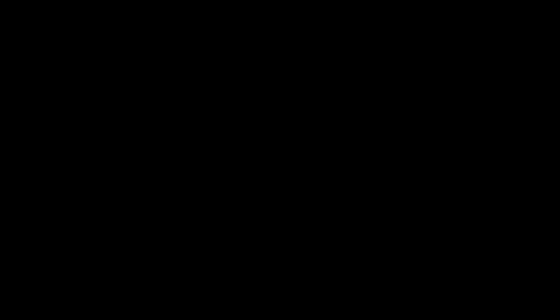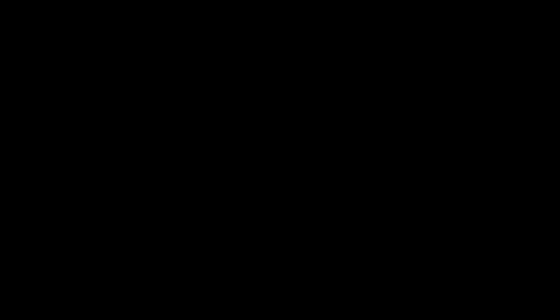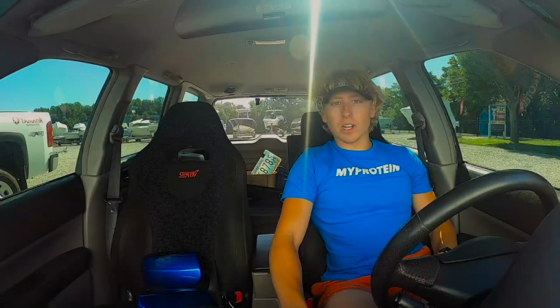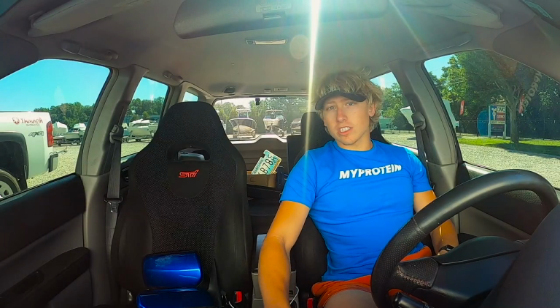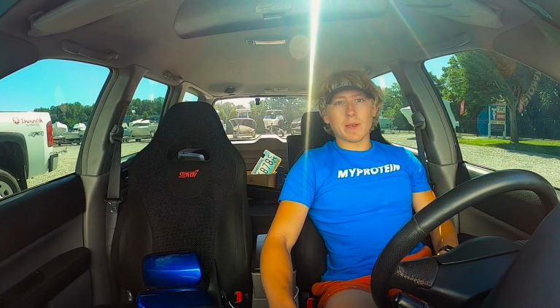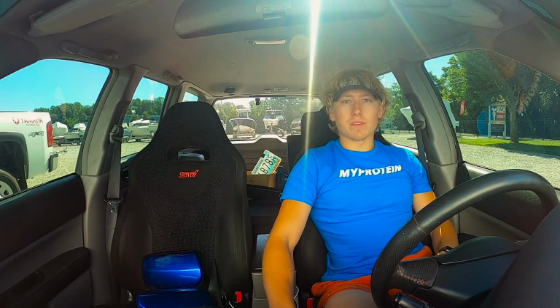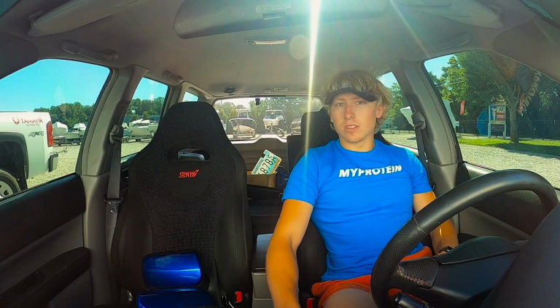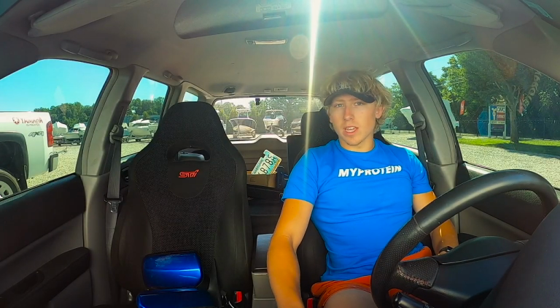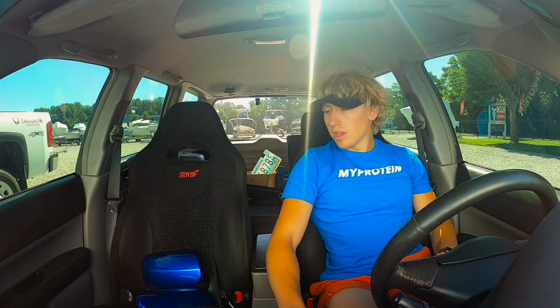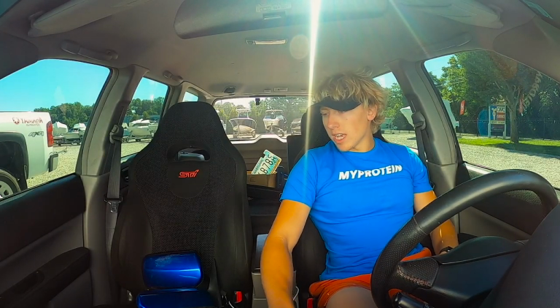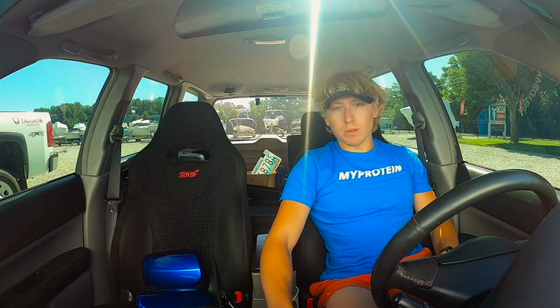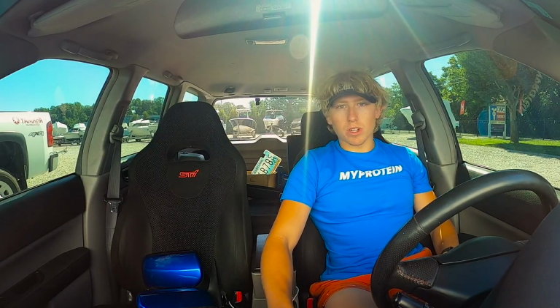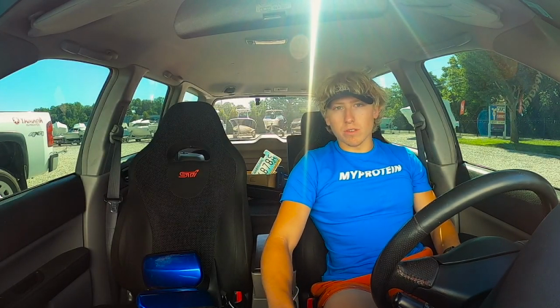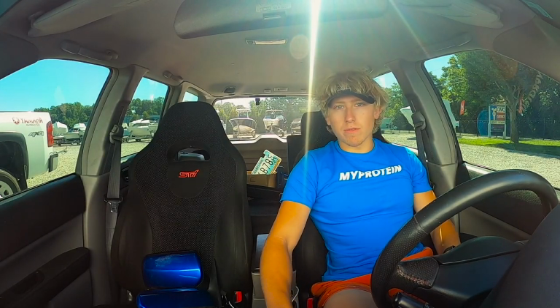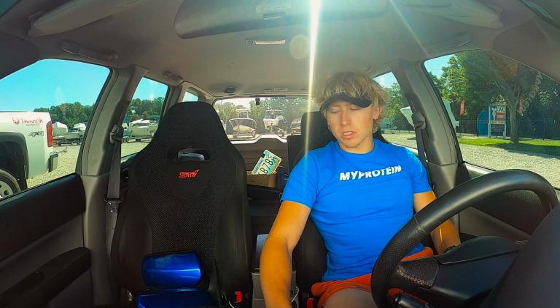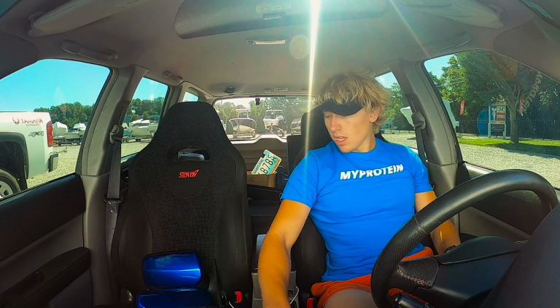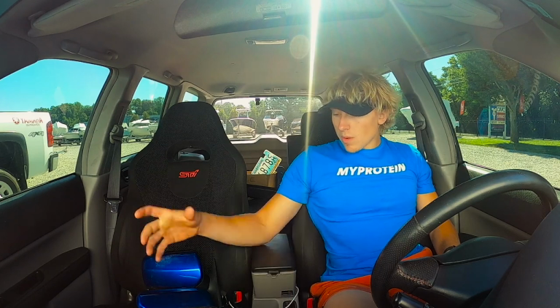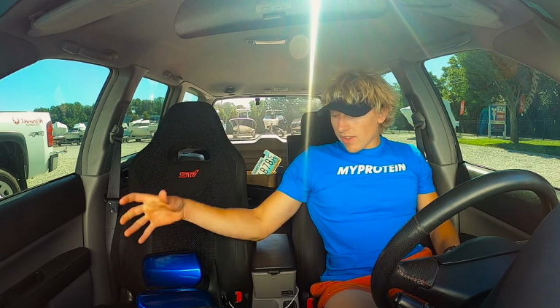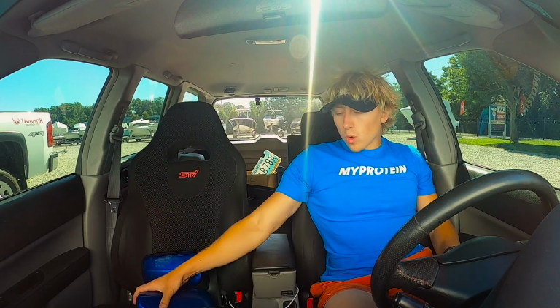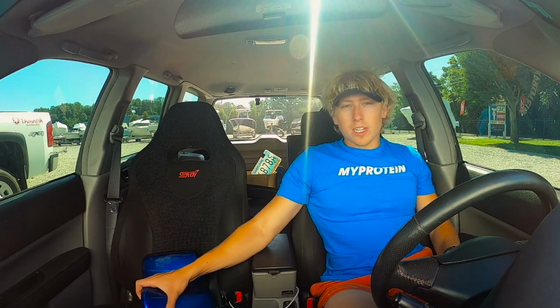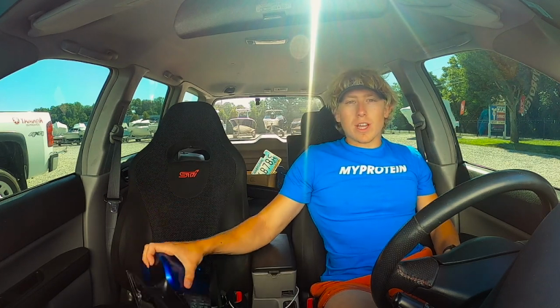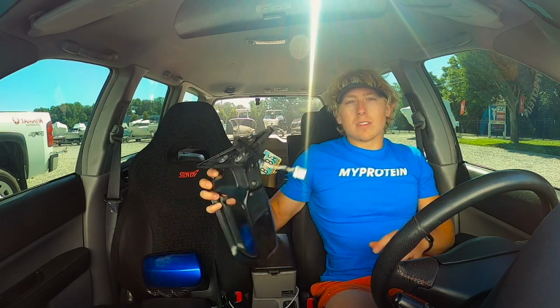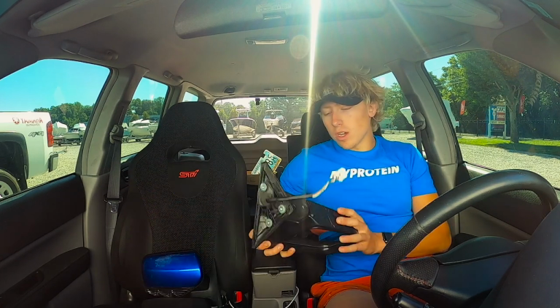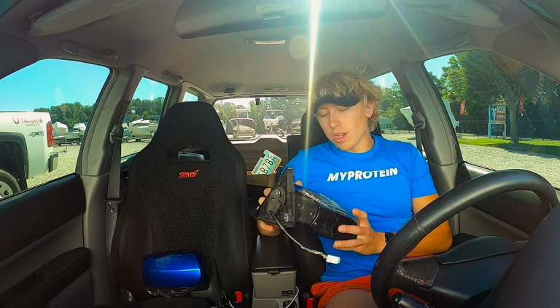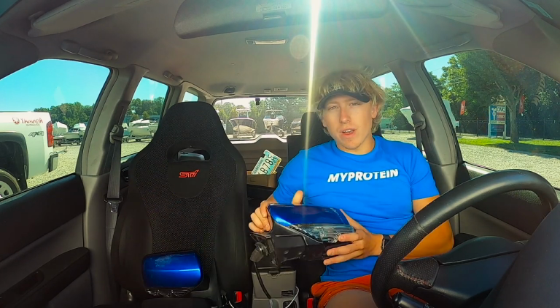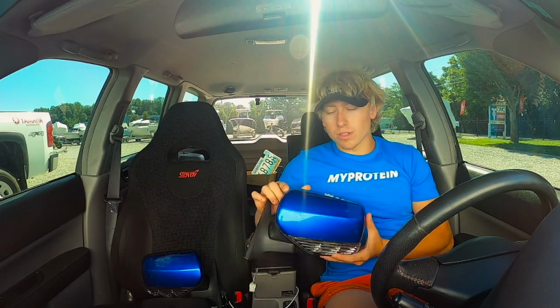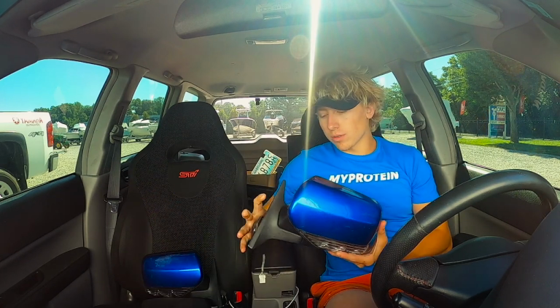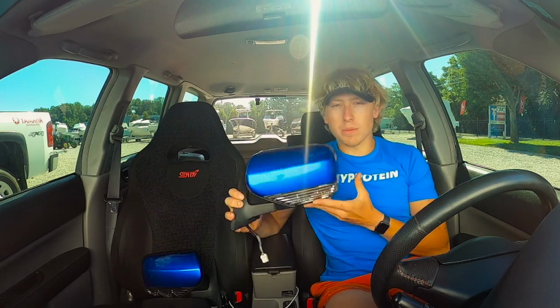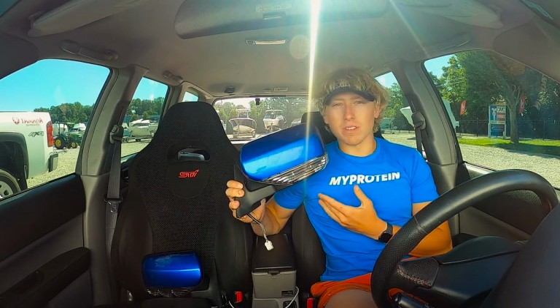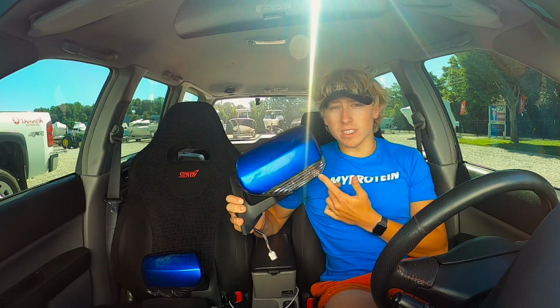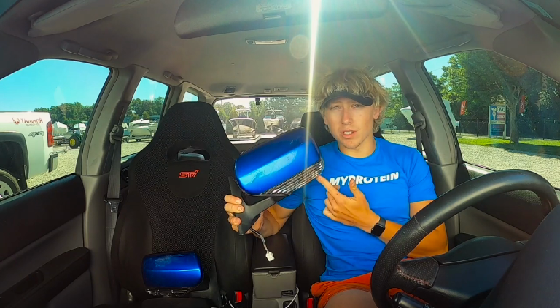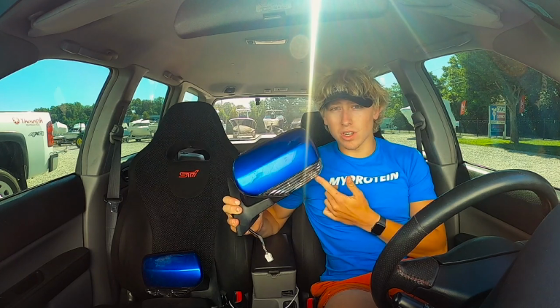What's going on guys, it's Jake back in front of the YouTube video. Today we're going to be working on the 05 Forester. We have a cool upgrade for you guys with the 03 to 05 Foresters — we're going to be putting the facelift mirrors on.